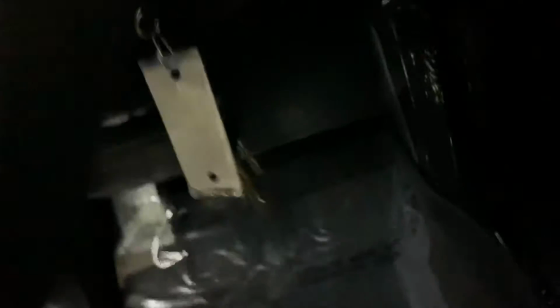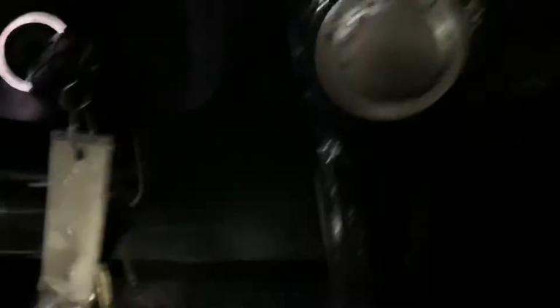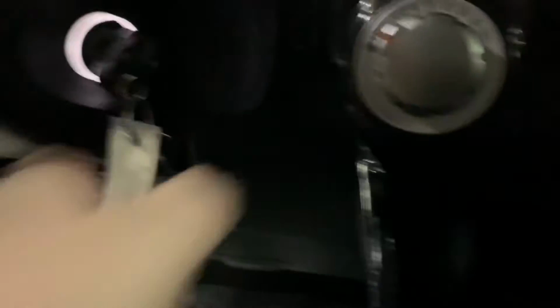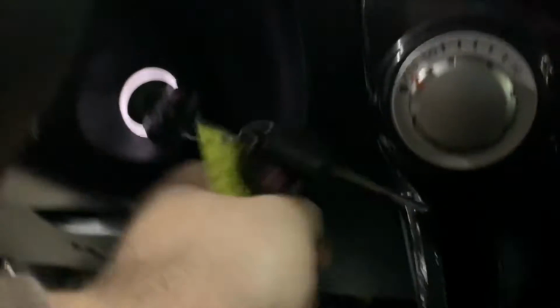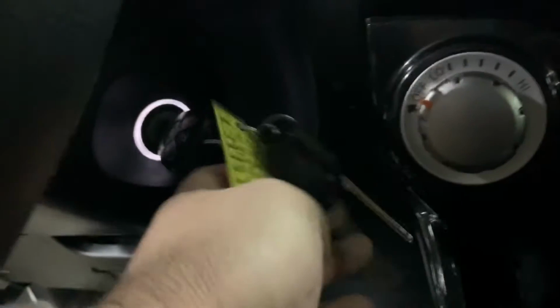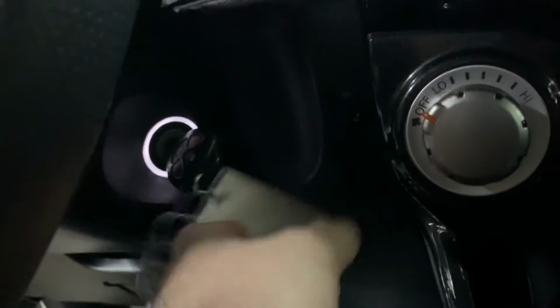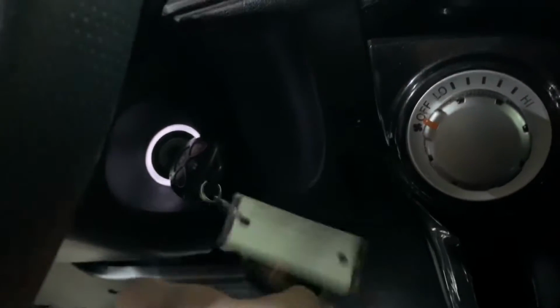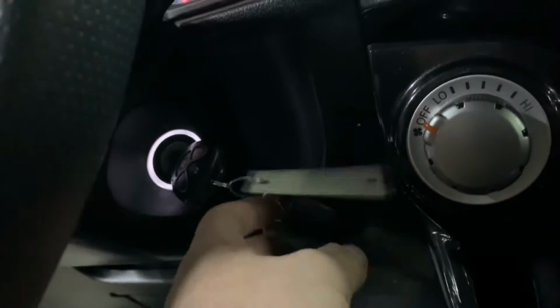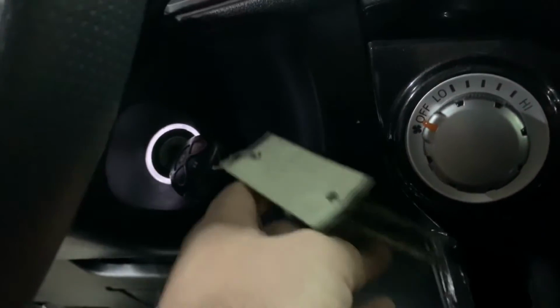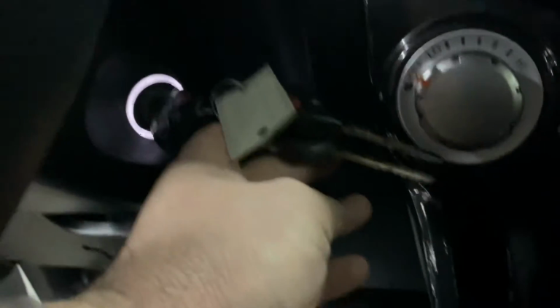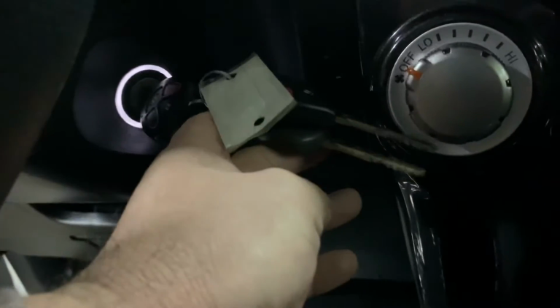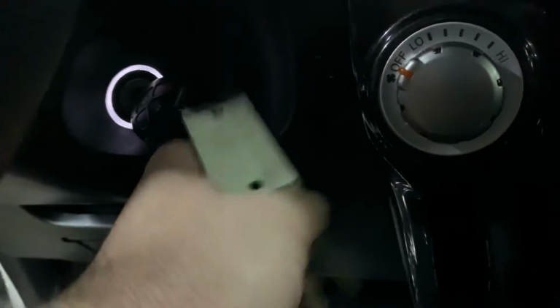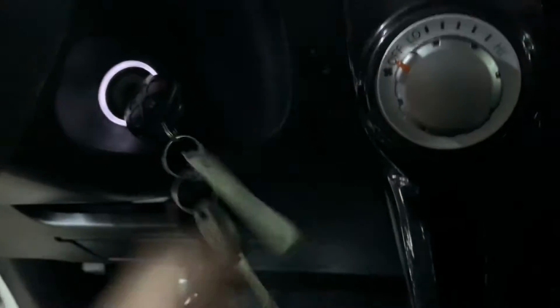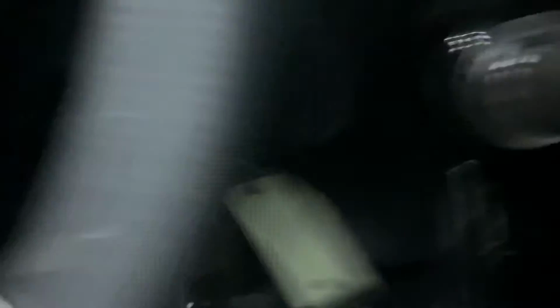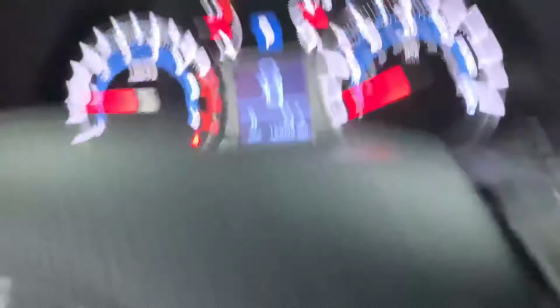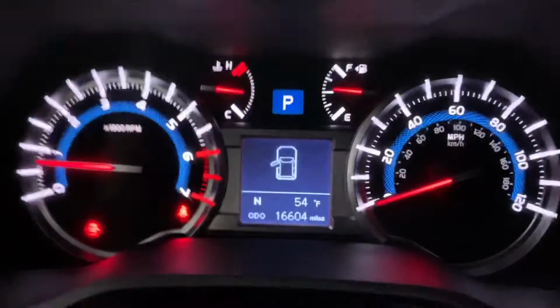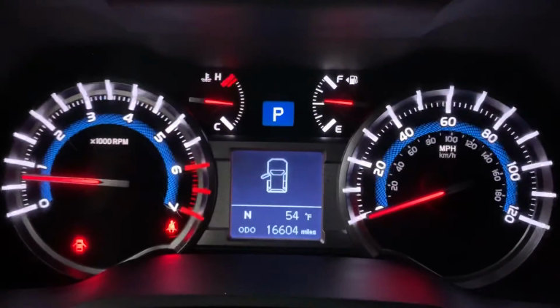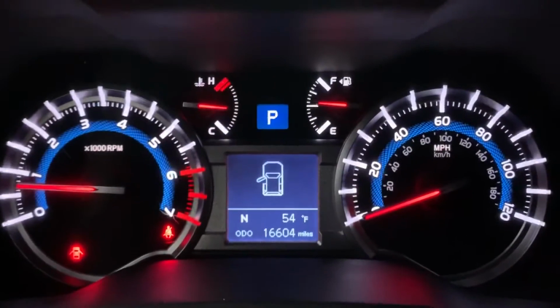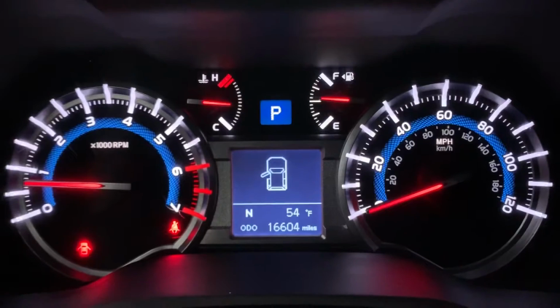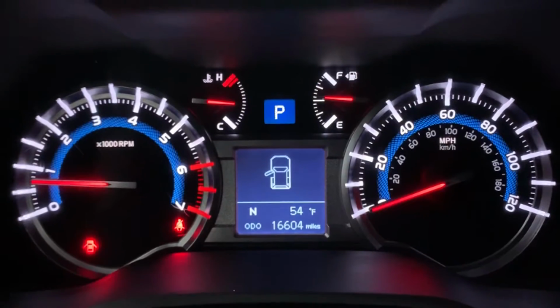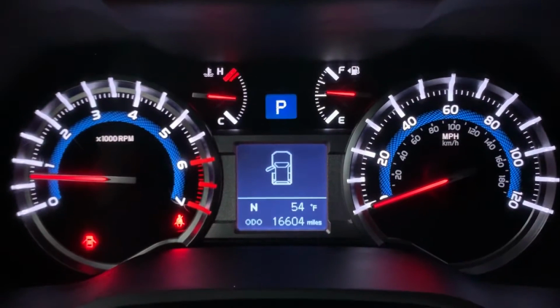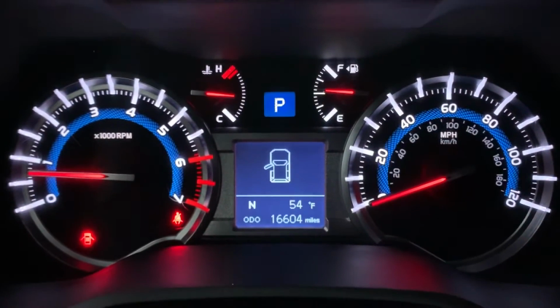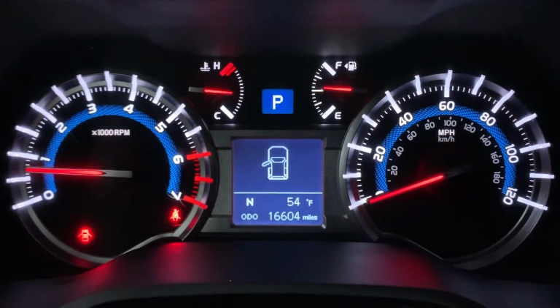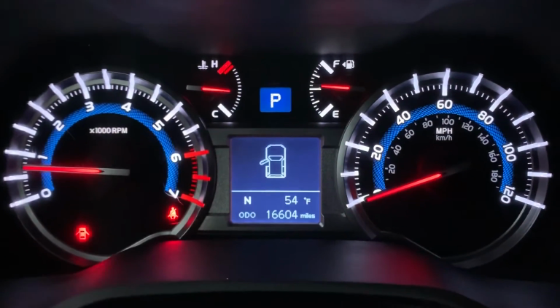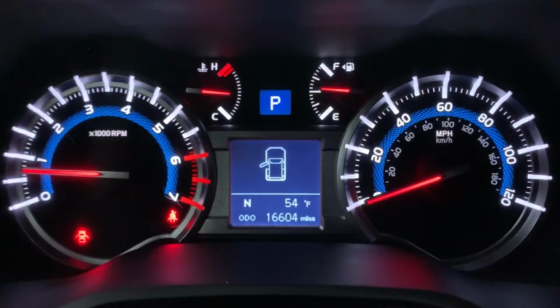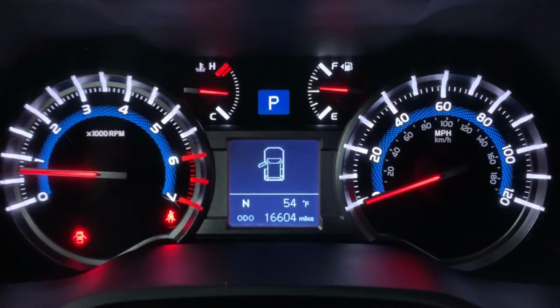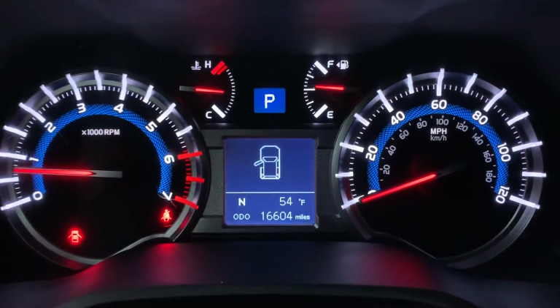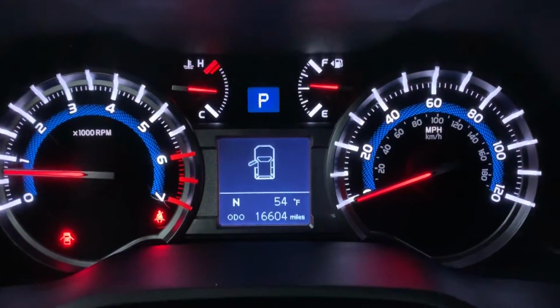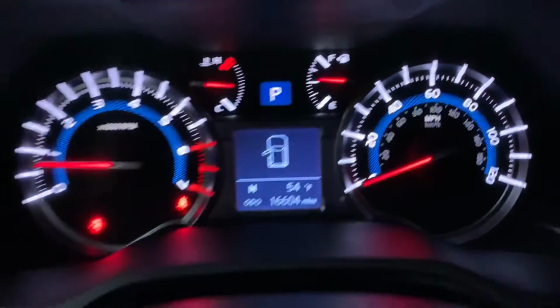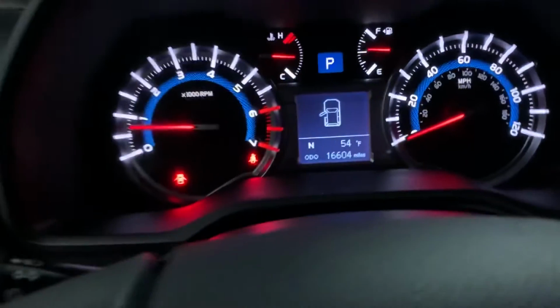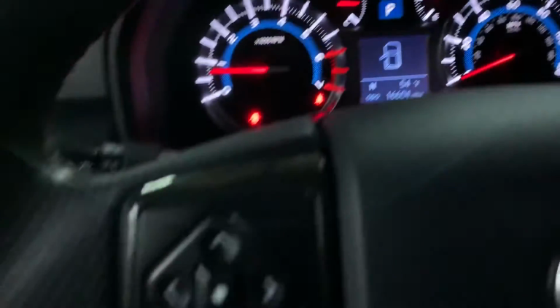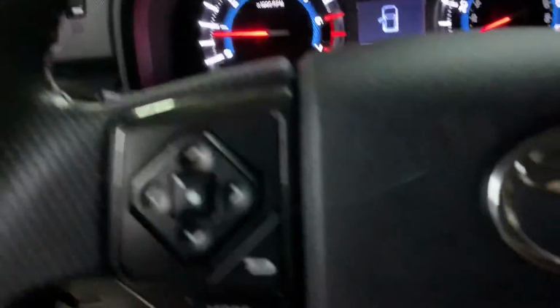We do have a spare key for you — you can hopefully see it right there. The spare key is available. This vehicle has approximately 16,000 miles on it, so it's still pretty low mileage.